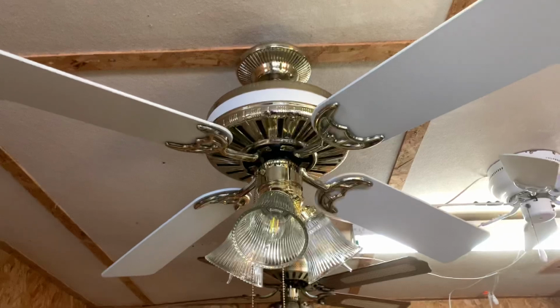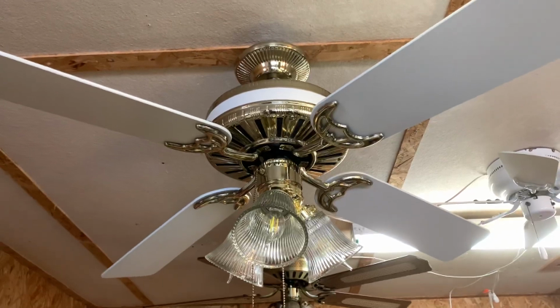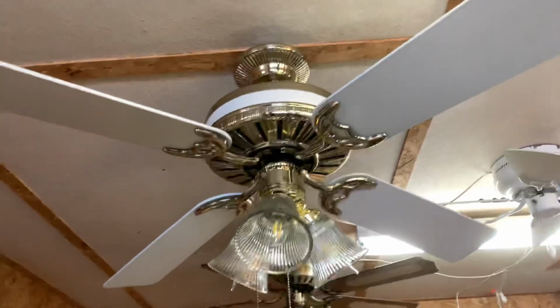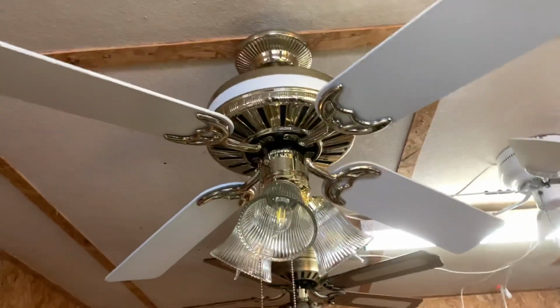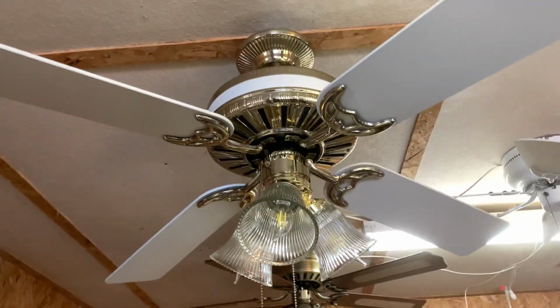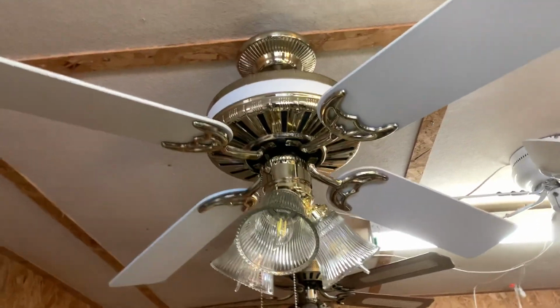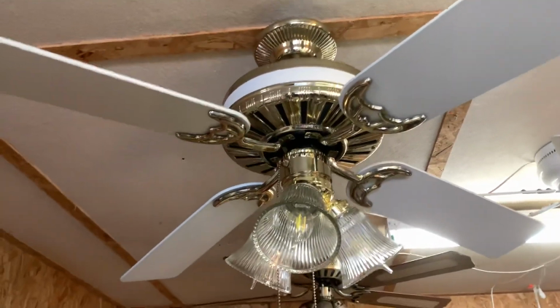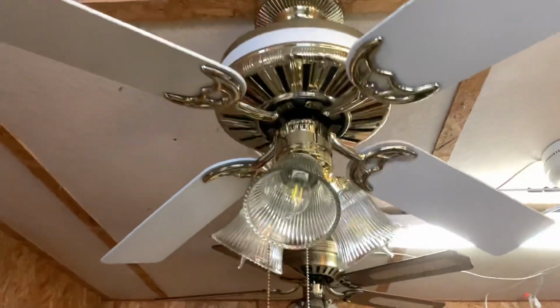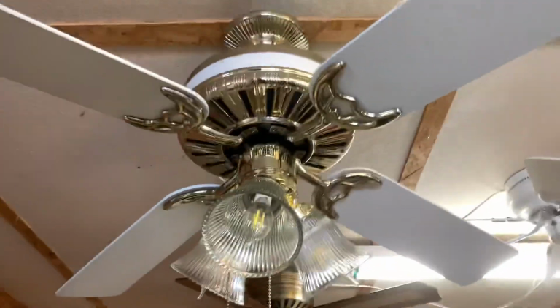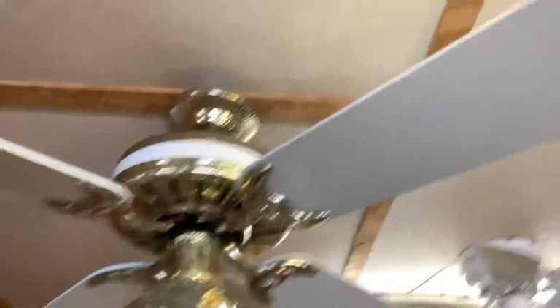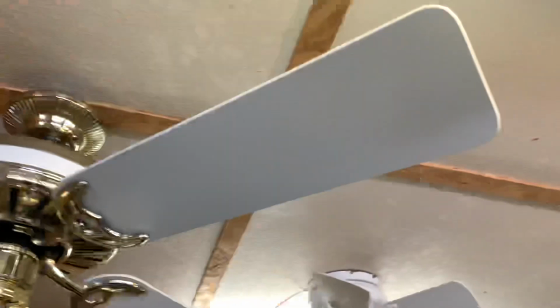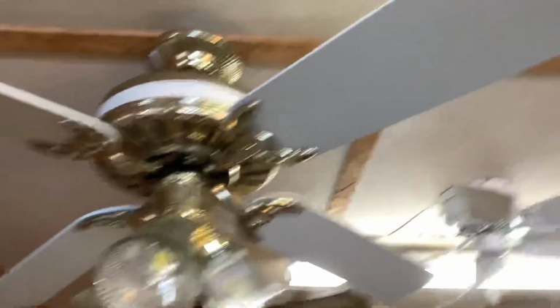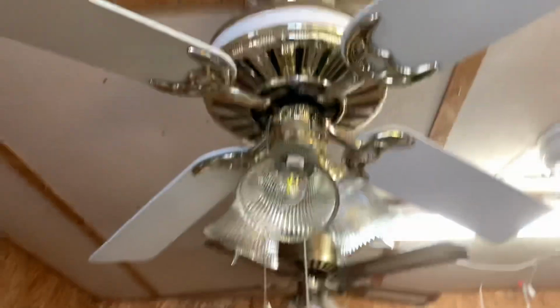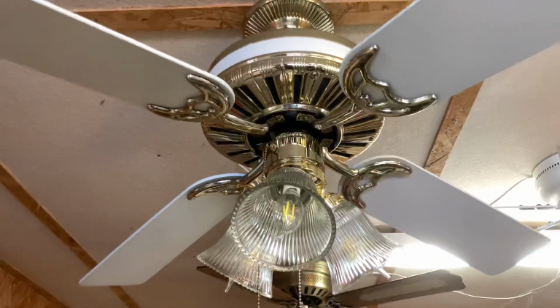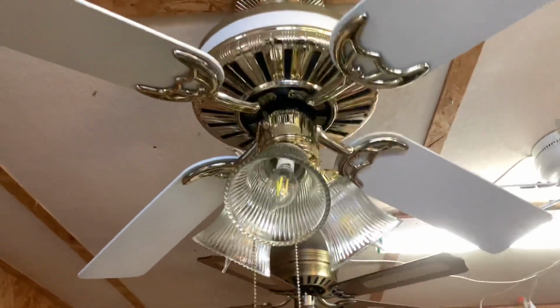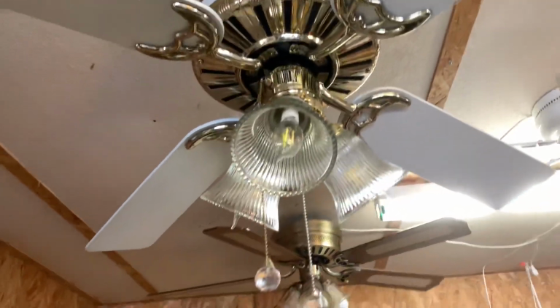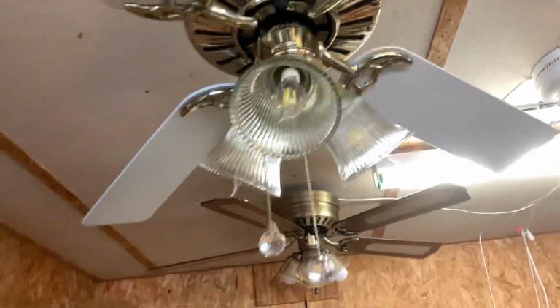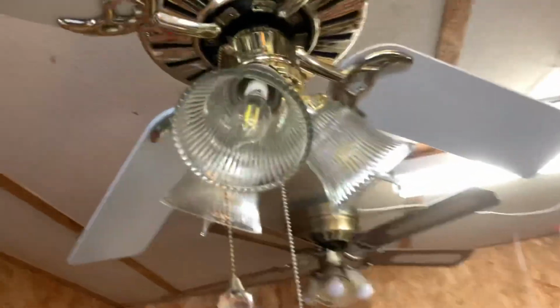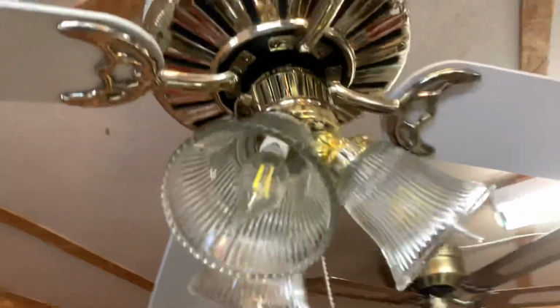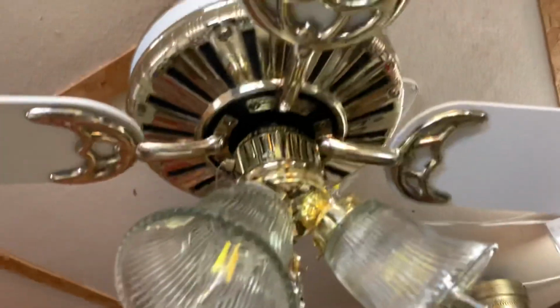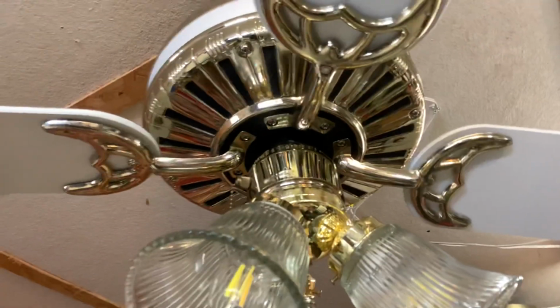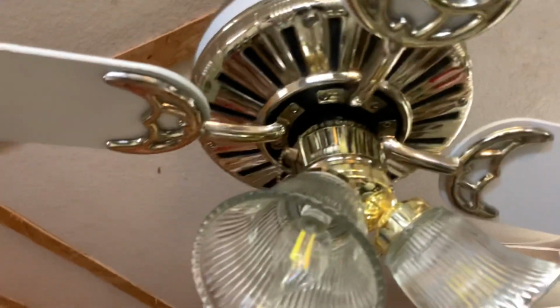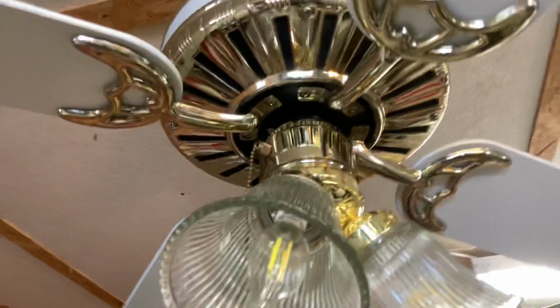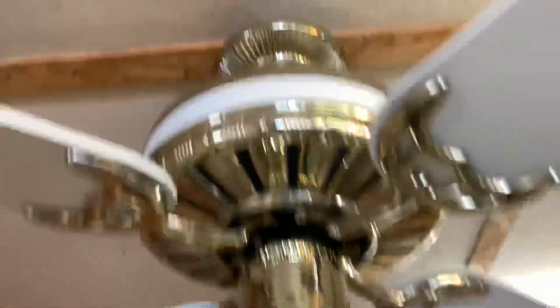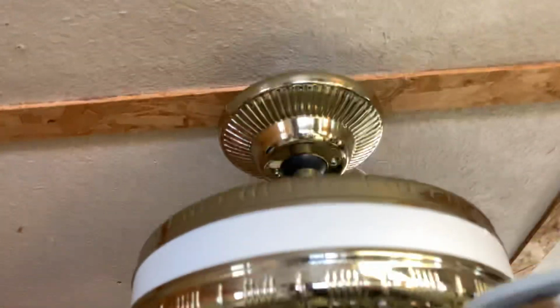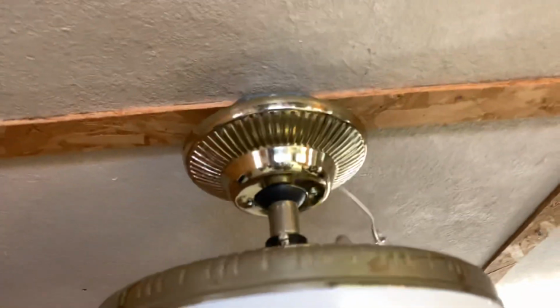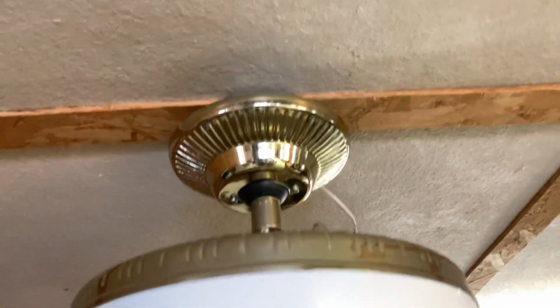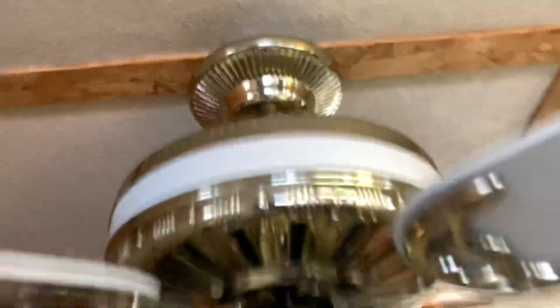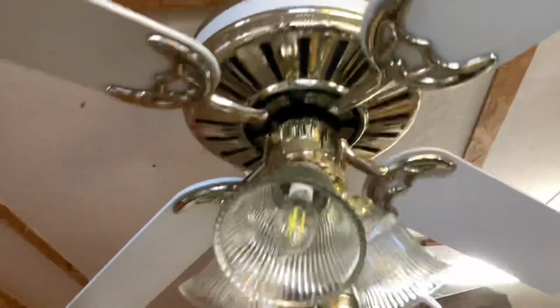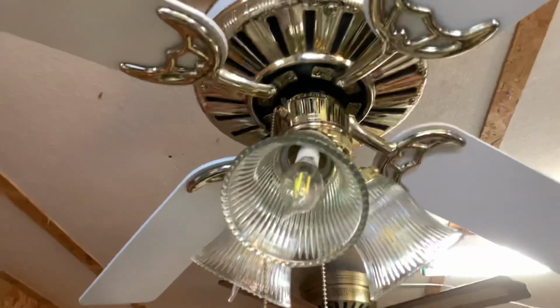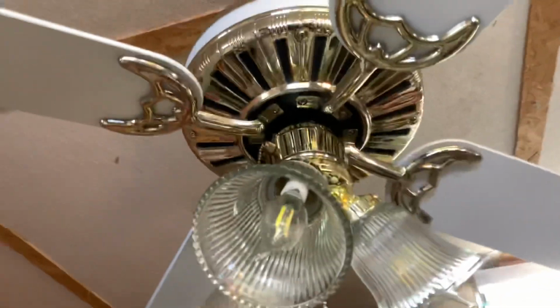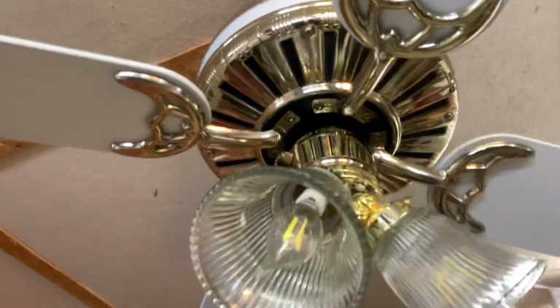Hey guys, this is a Hunter Biltmore ceiling fan I got a few days ago. I kind of got it because I was curious — I haven't seen a Hunter like this before, so I'm just assuming it's rare.